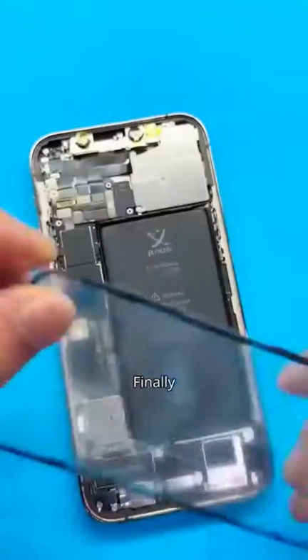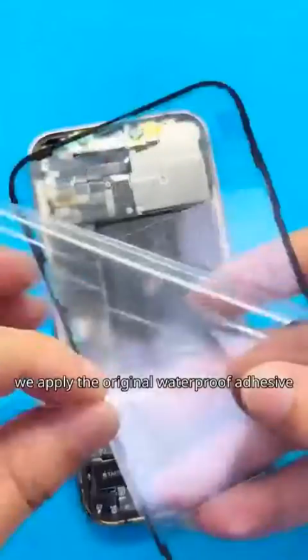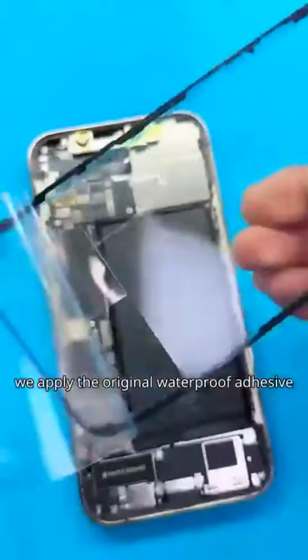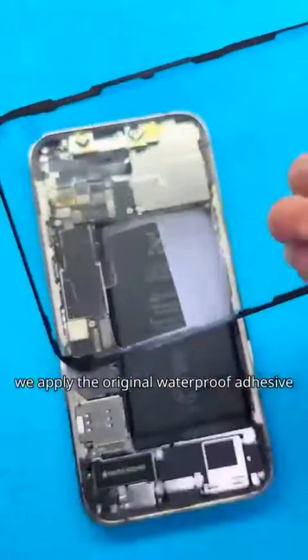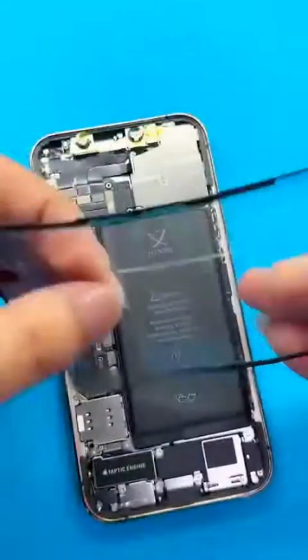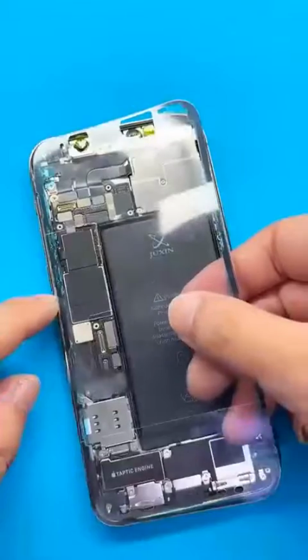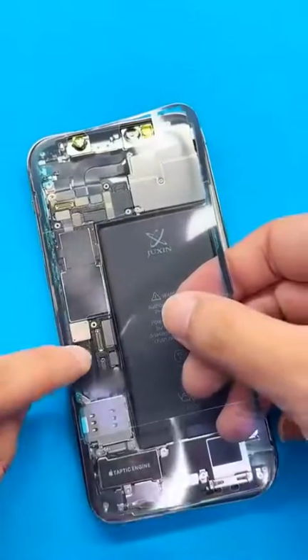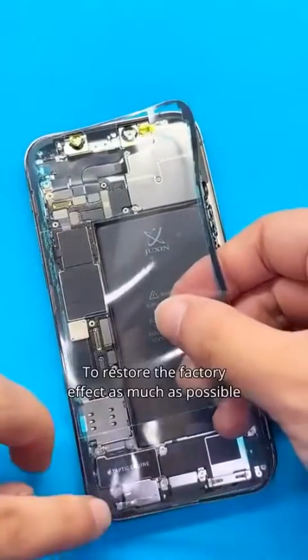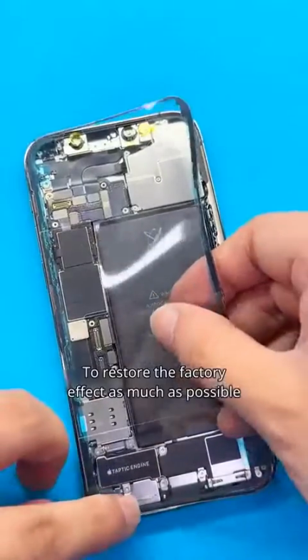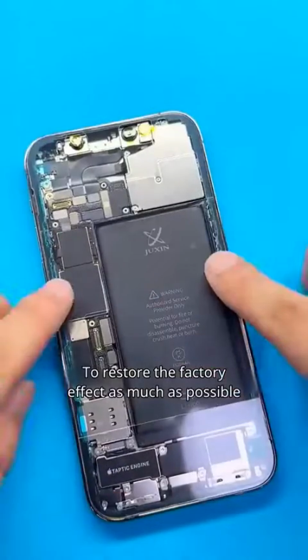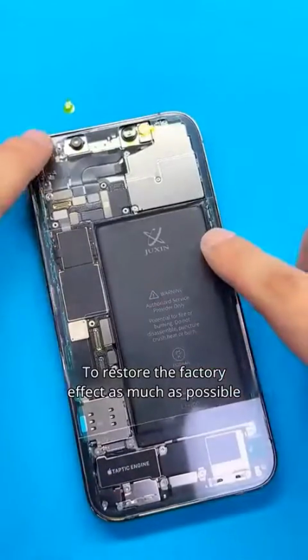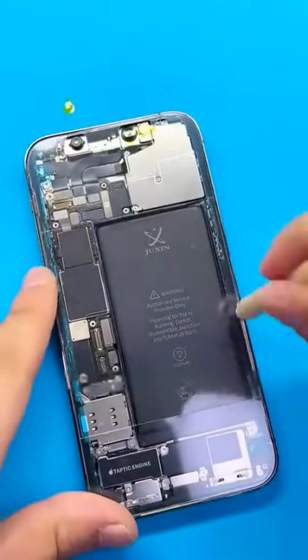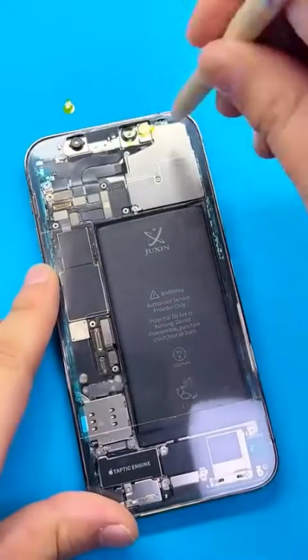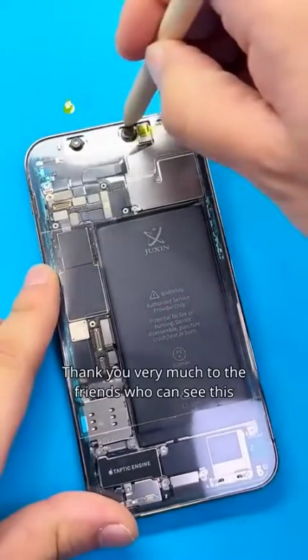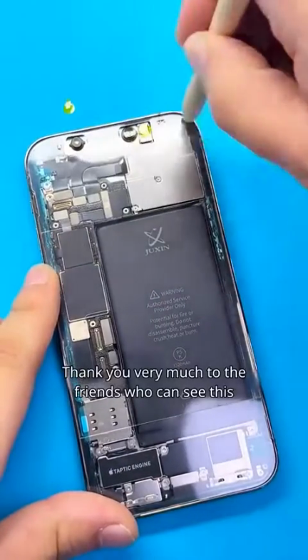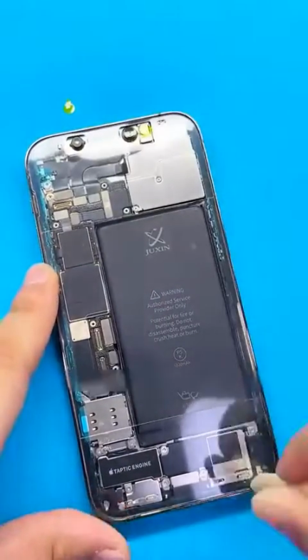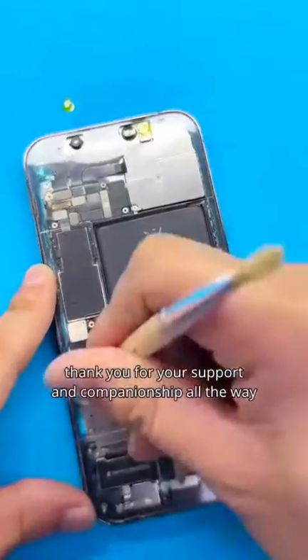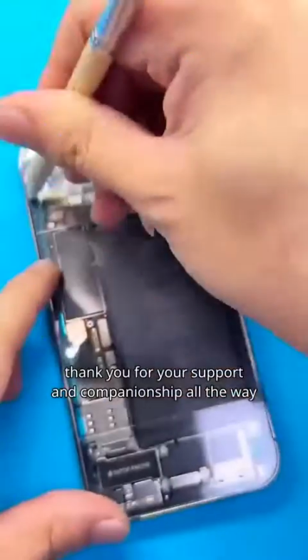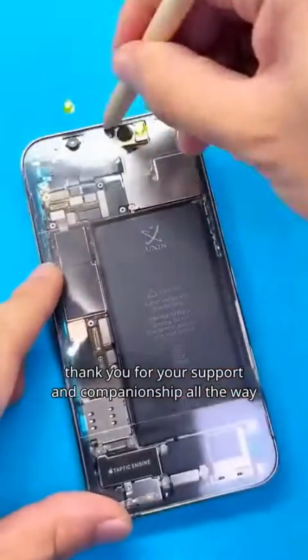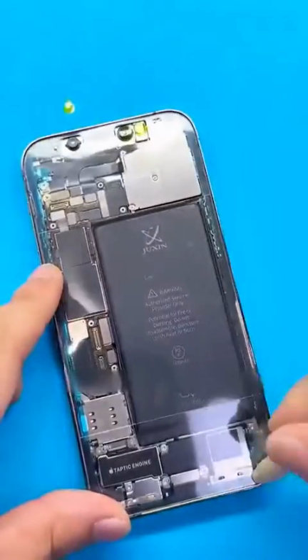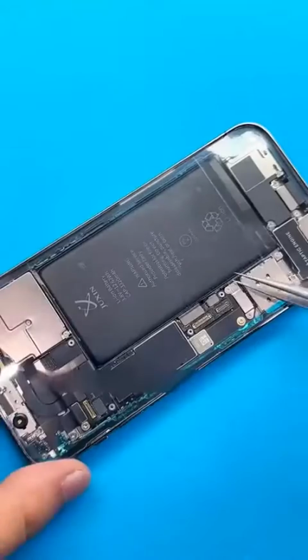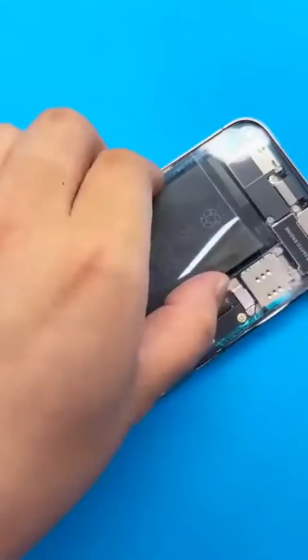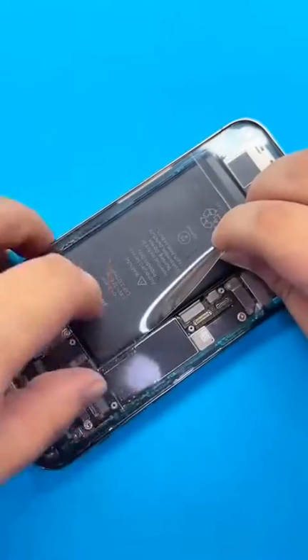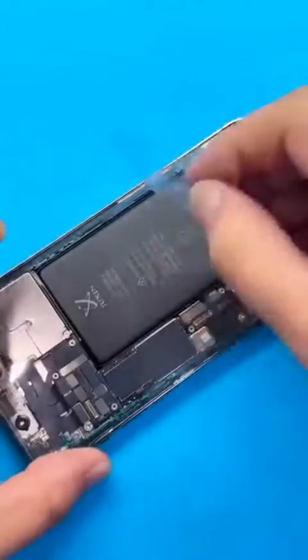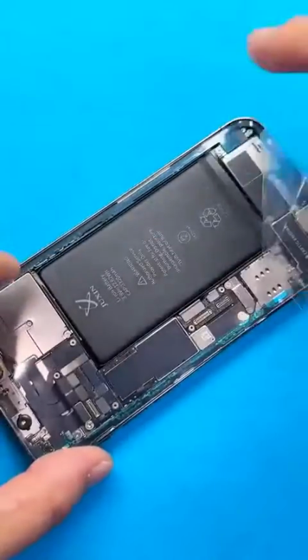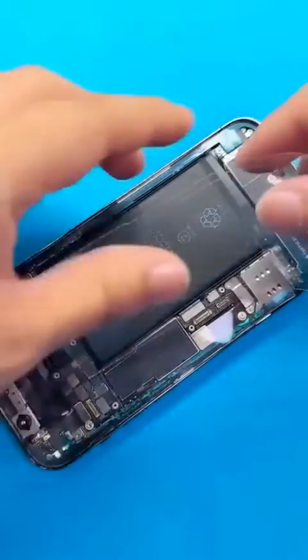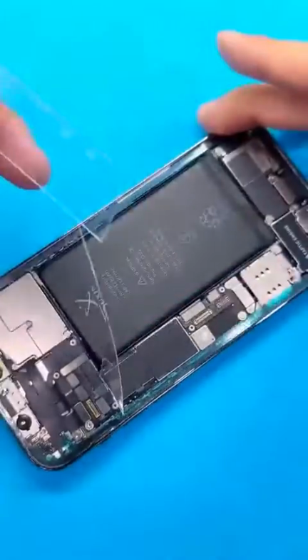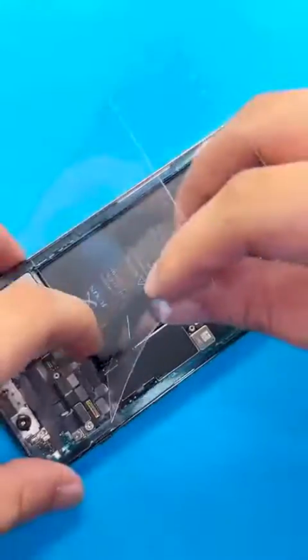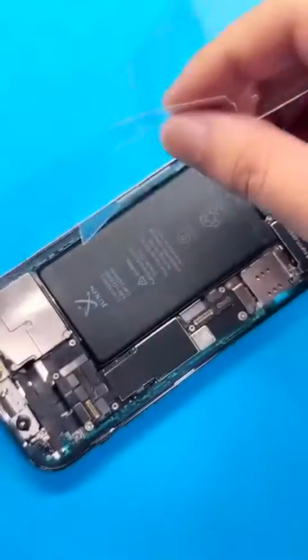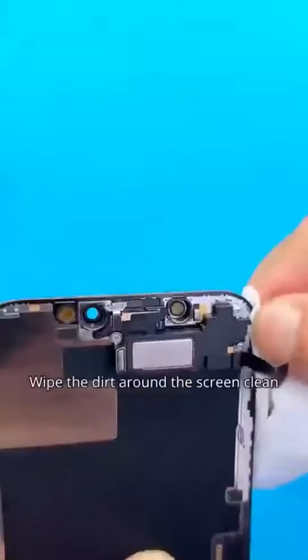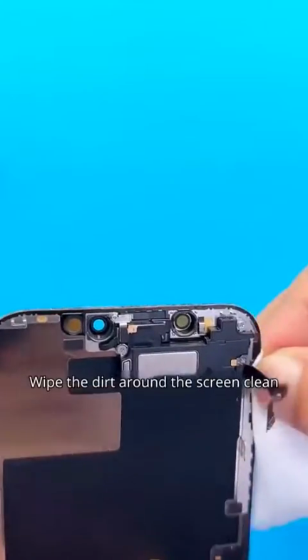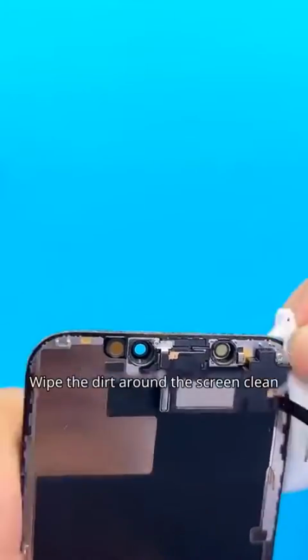Finally, we apply the original waterproof adhesive to restore the factory effect as much as possible. Thank you very much to the friends who can see this — thank you for your support and companionship all the way. Wipe the dirt around the screen clean.